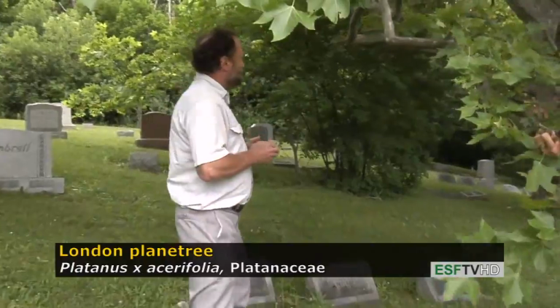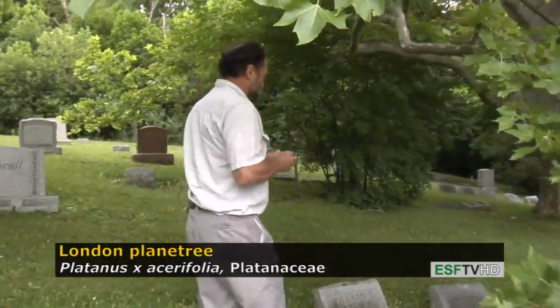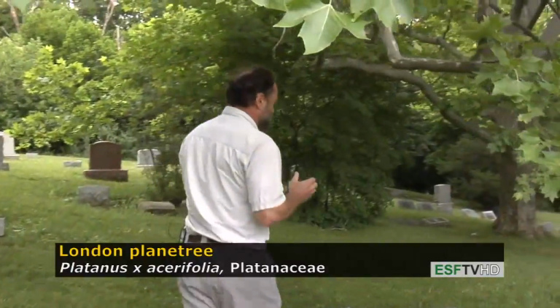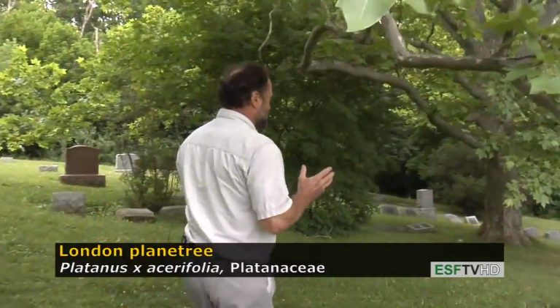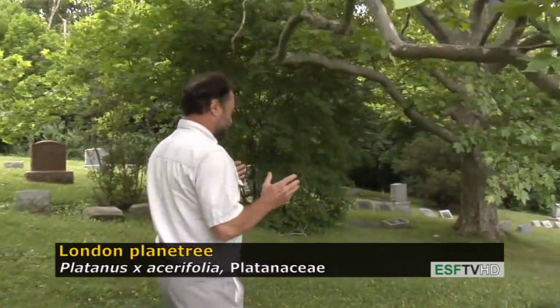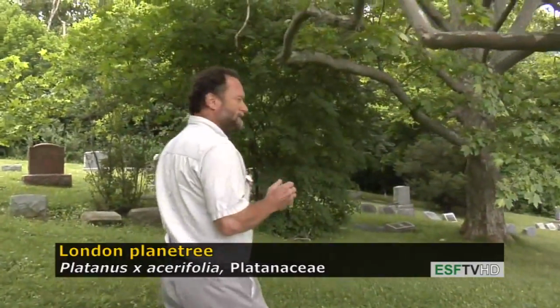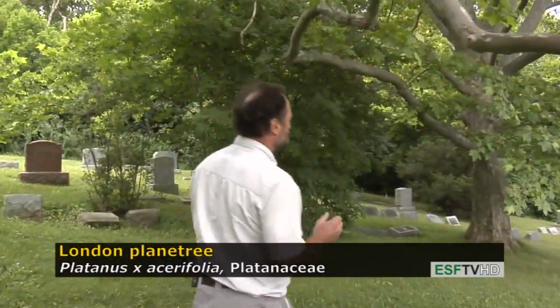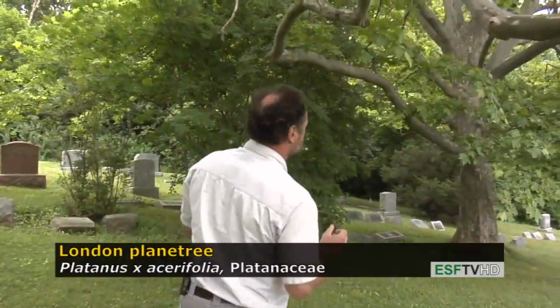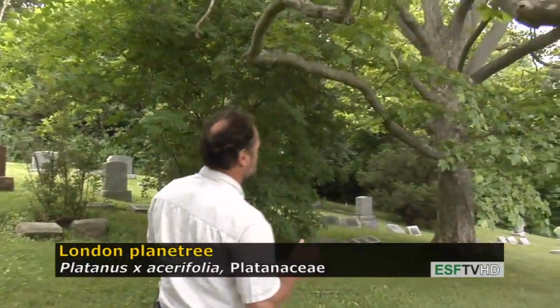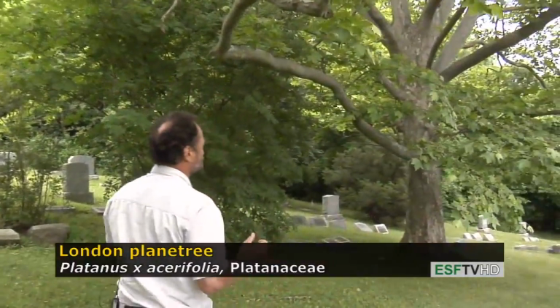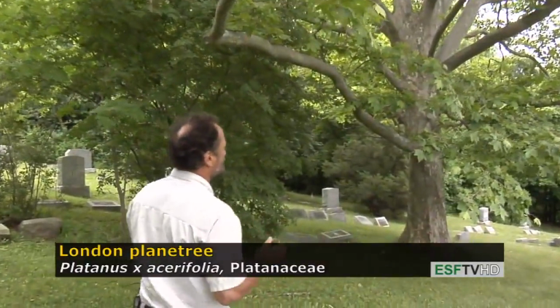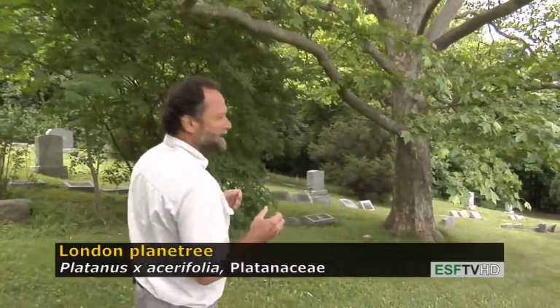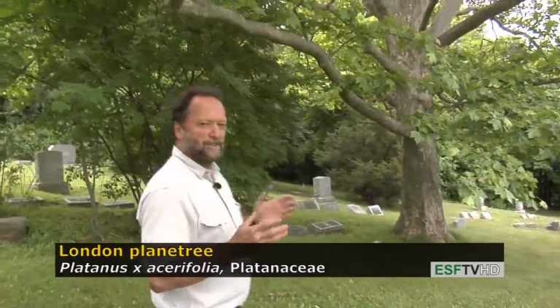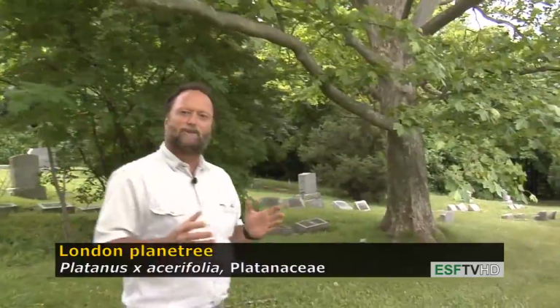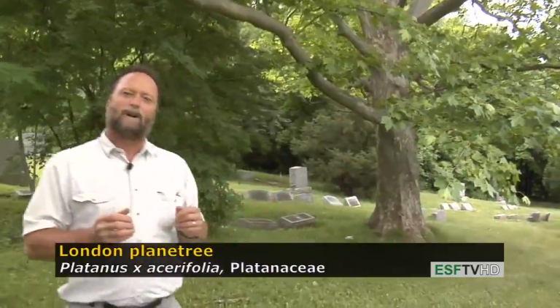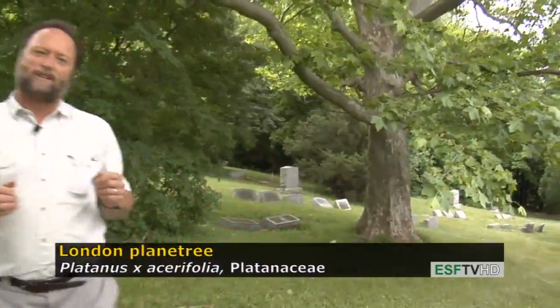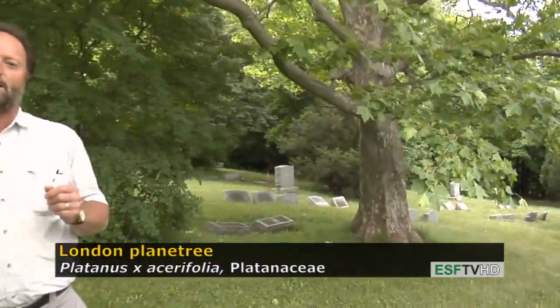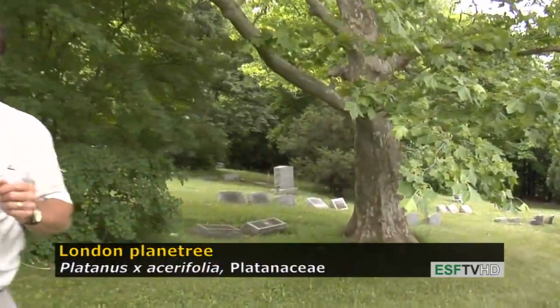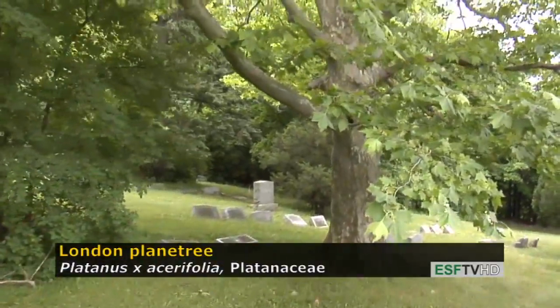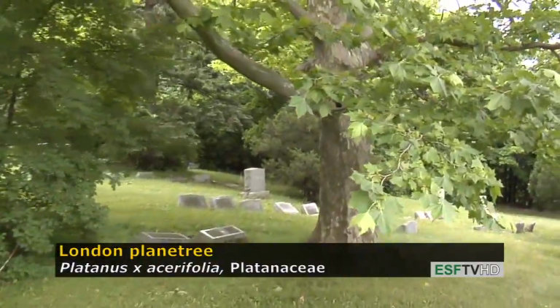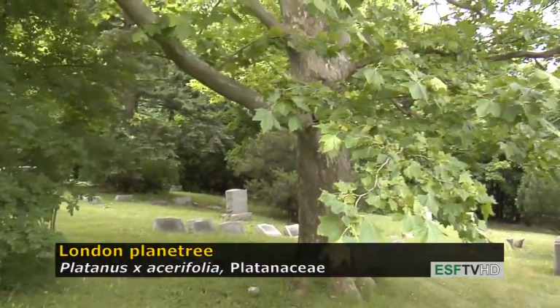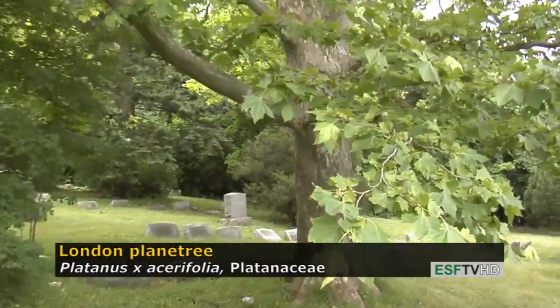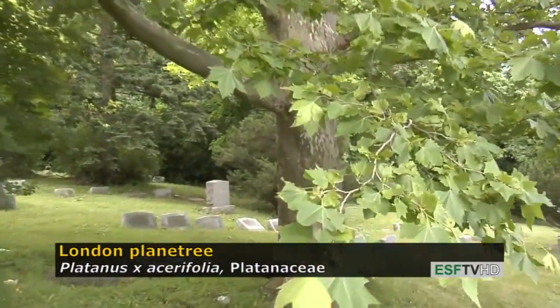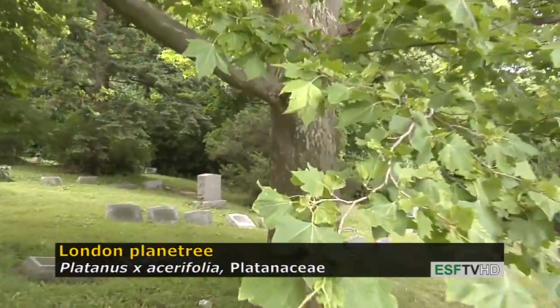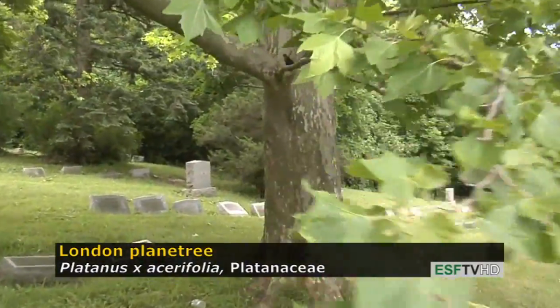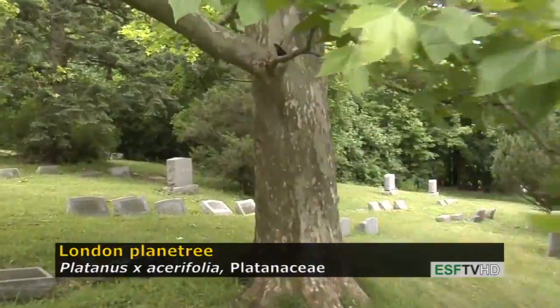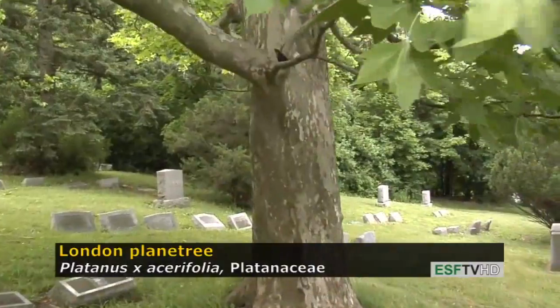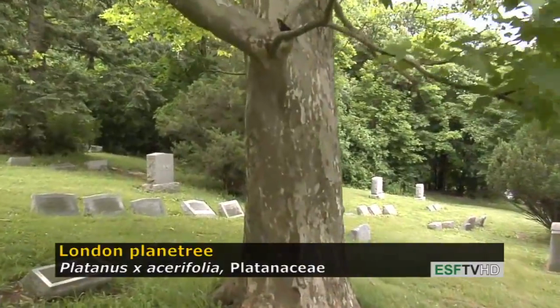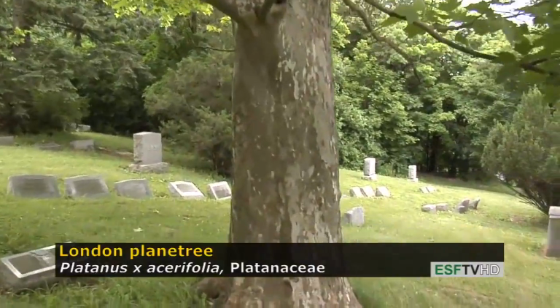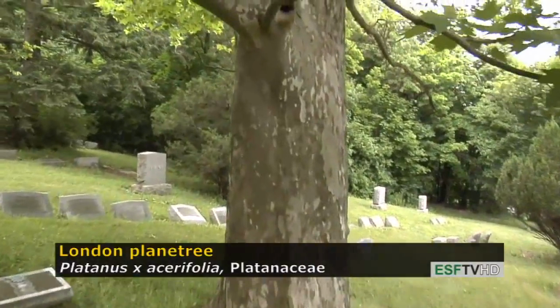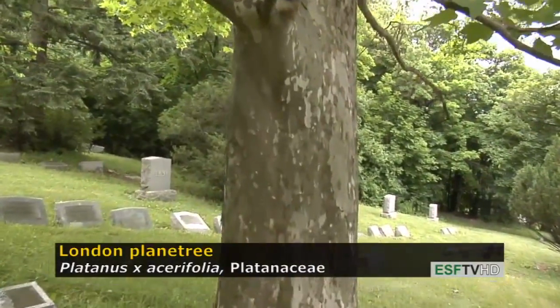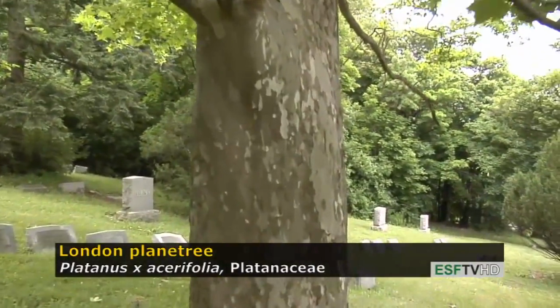The tree is one of the most characteristic of all bark features. It's very similar to our American sycamore, but there tends to be a lot more green in it and not as much white as you find in the American sycamore.